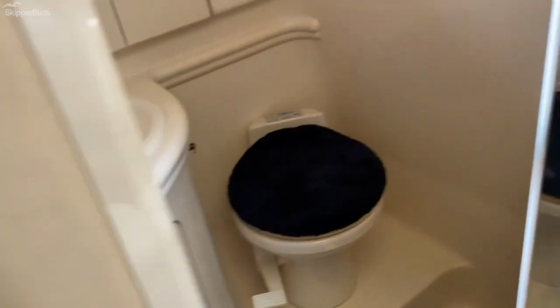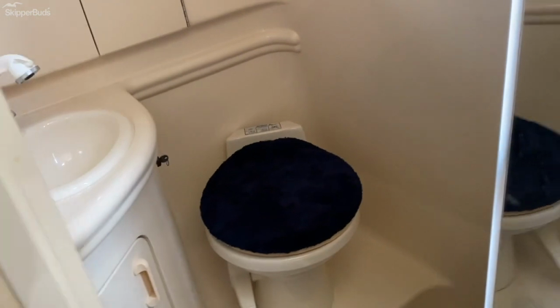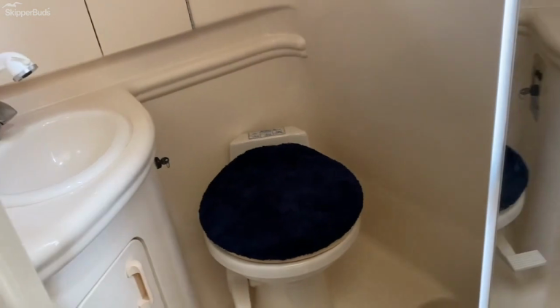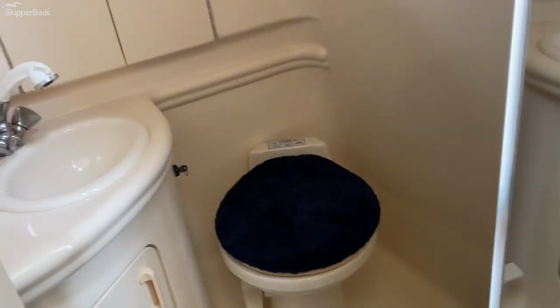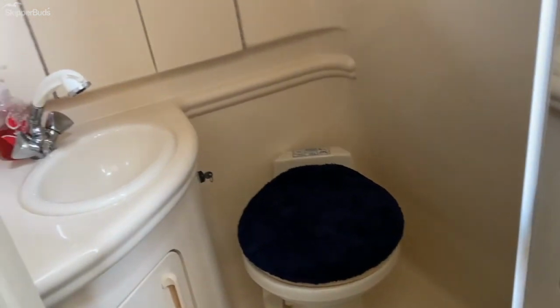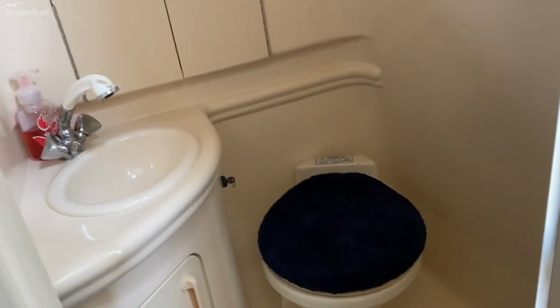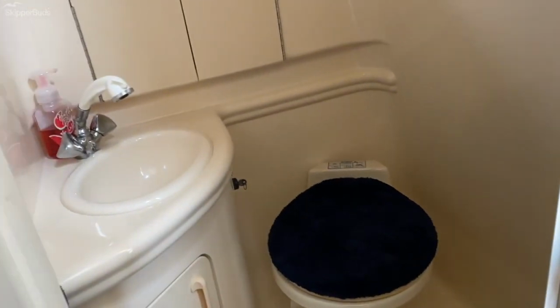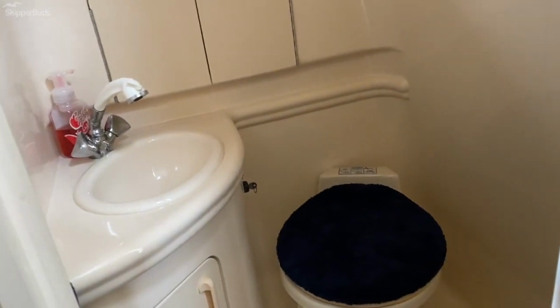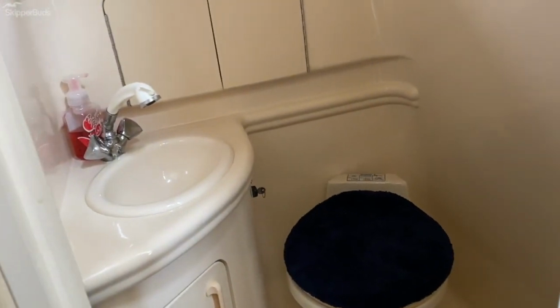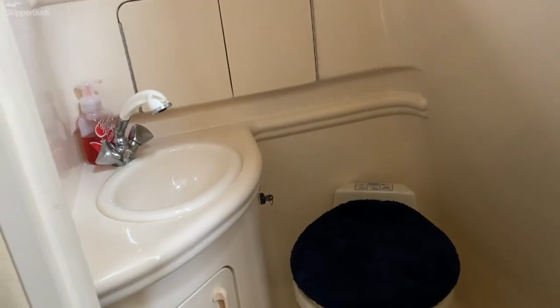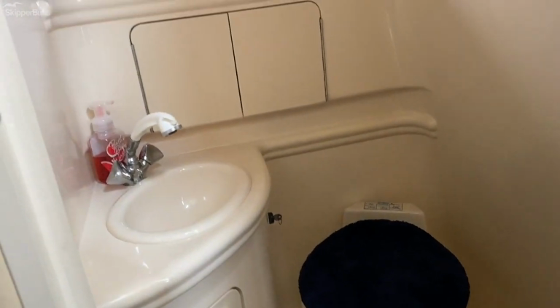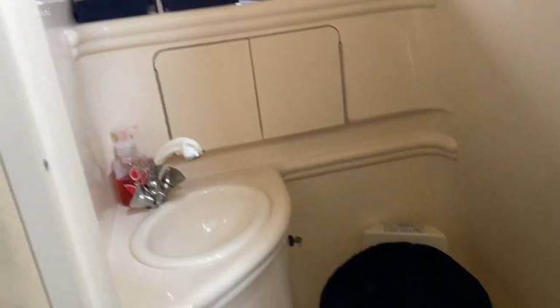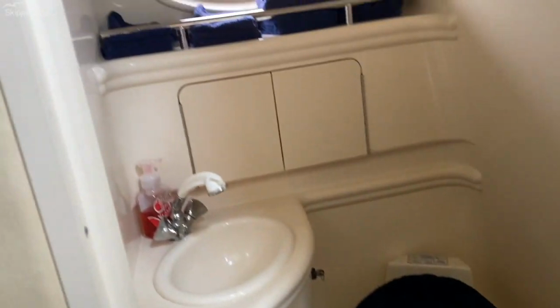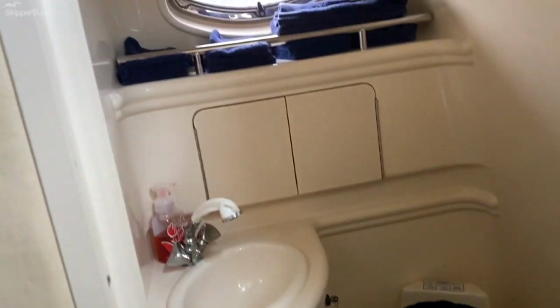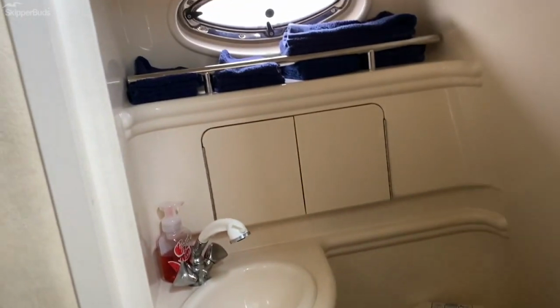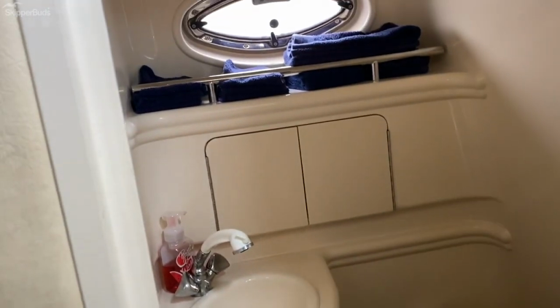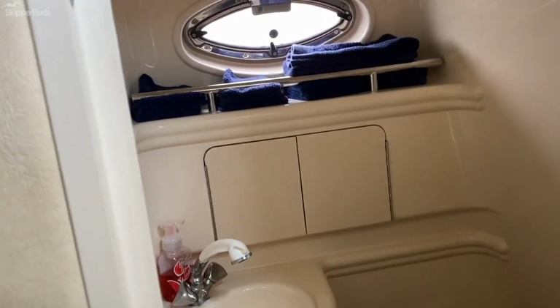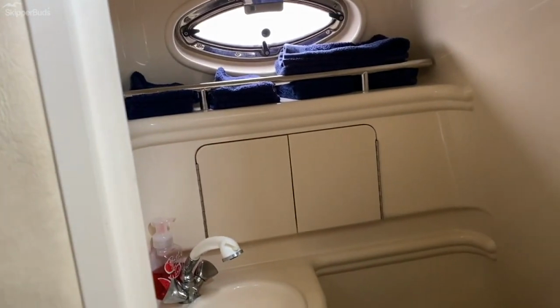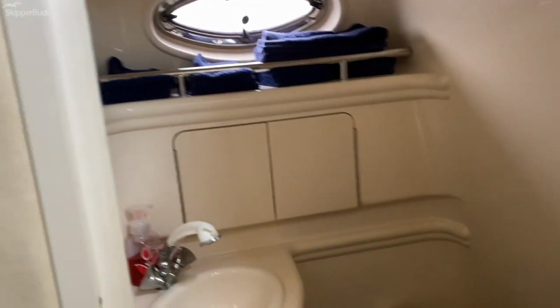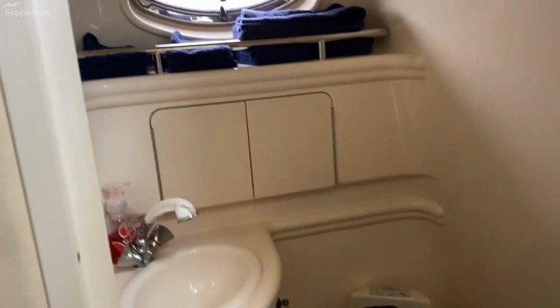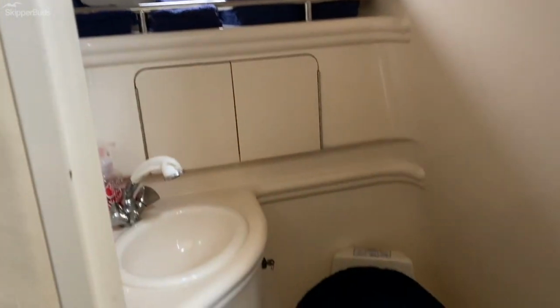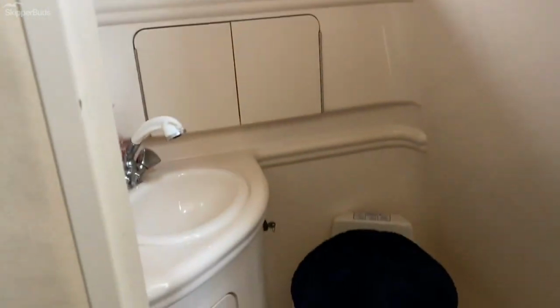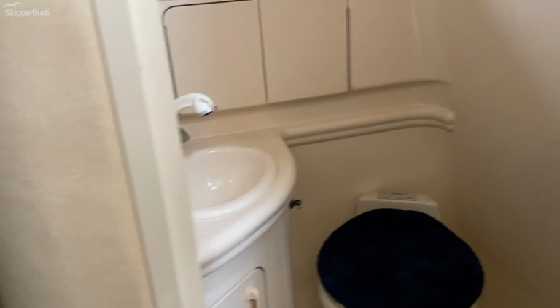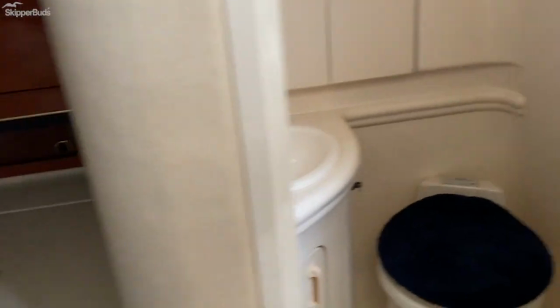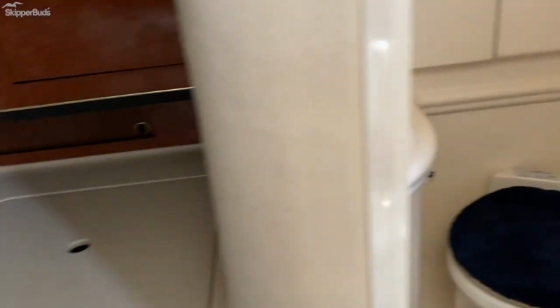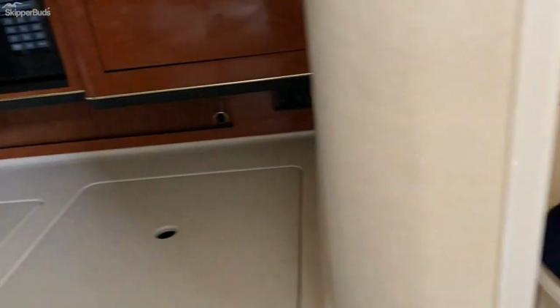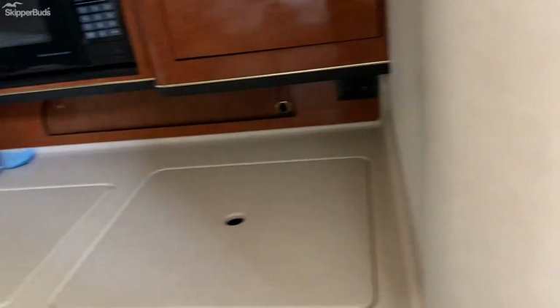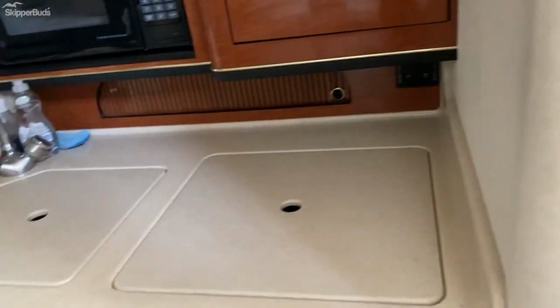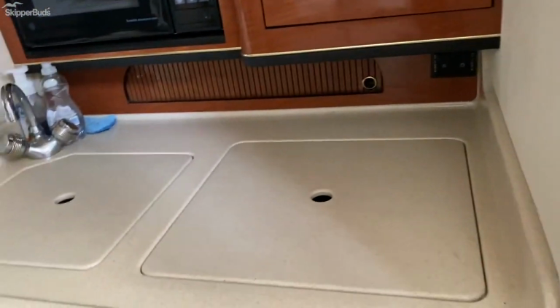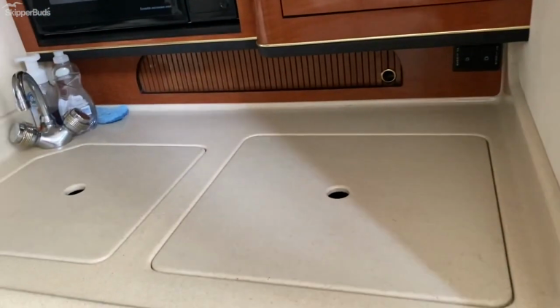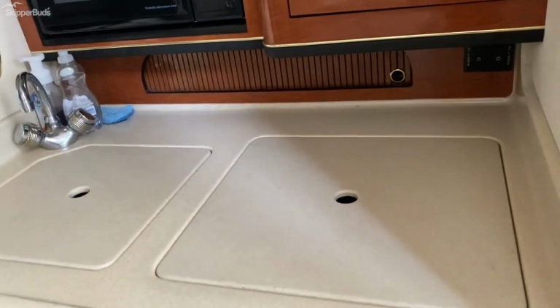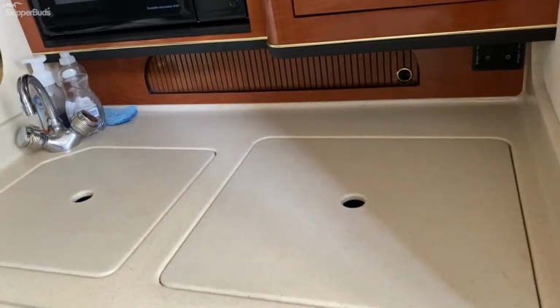Large head compartment with vacuum flush. Built-in shower. Galley to starboard.